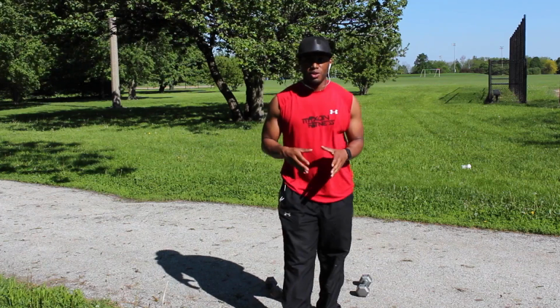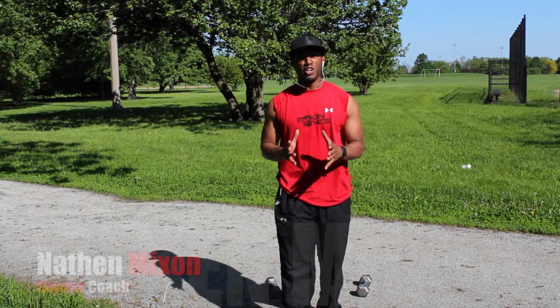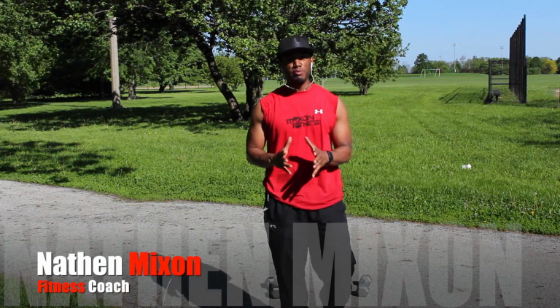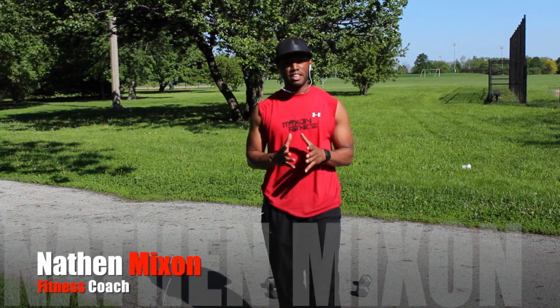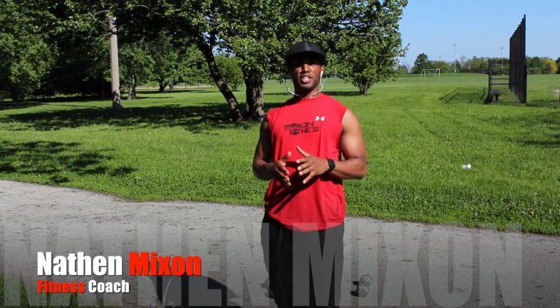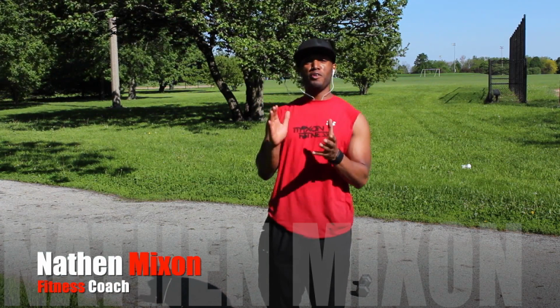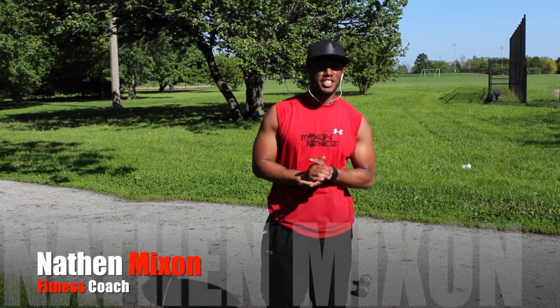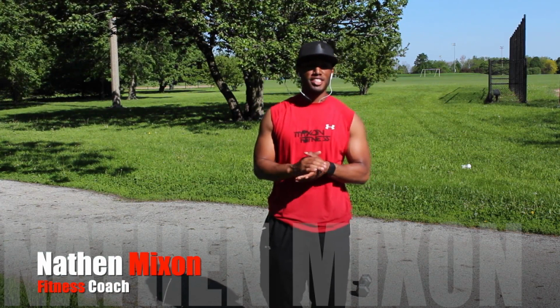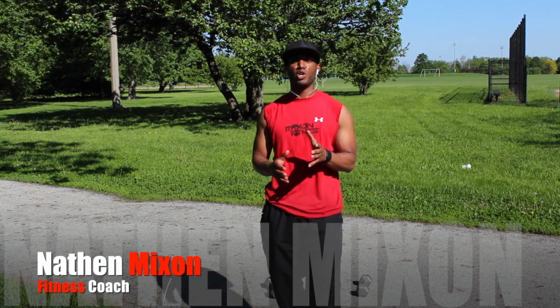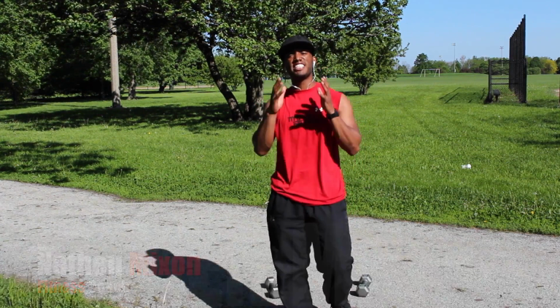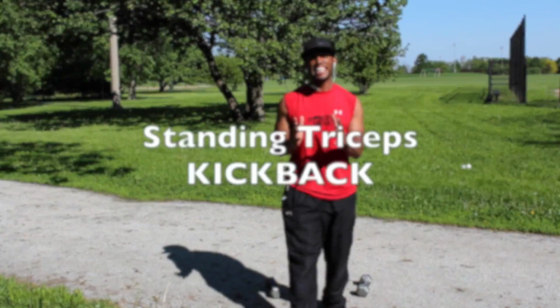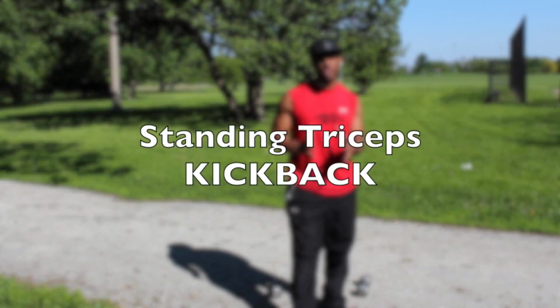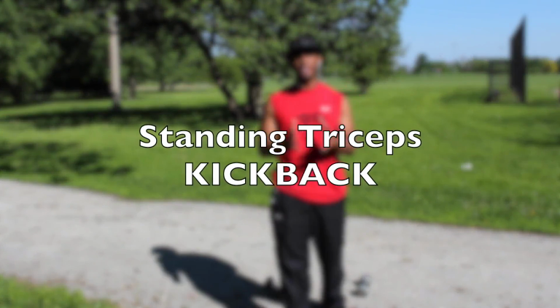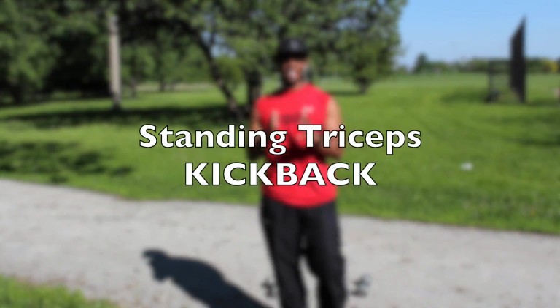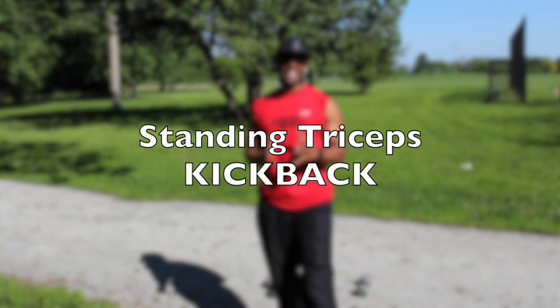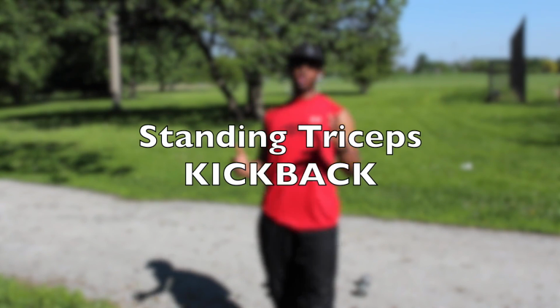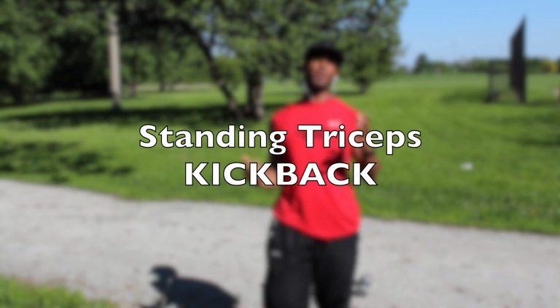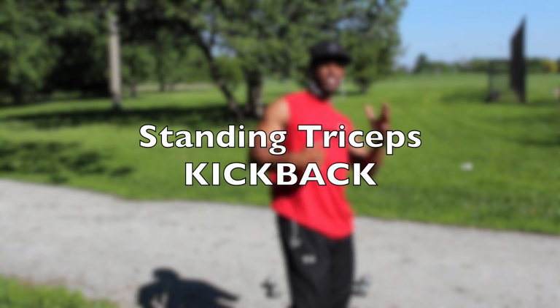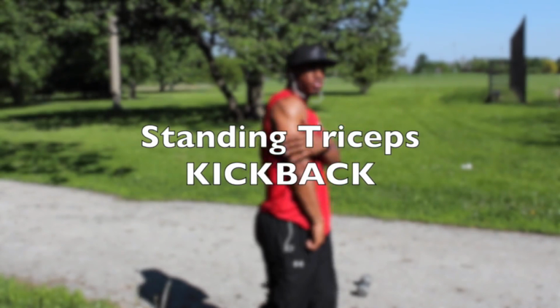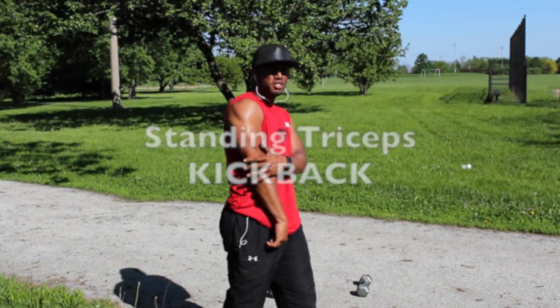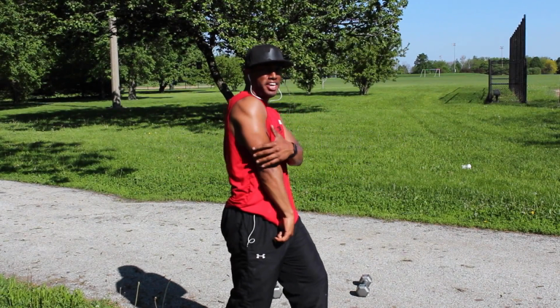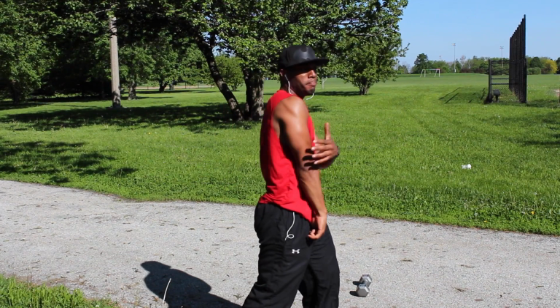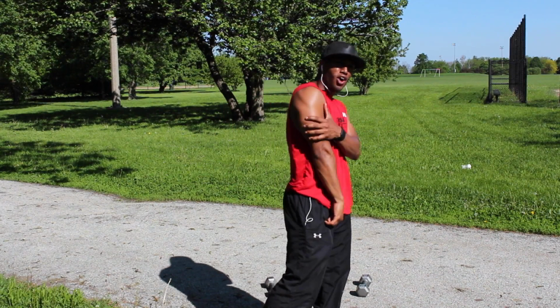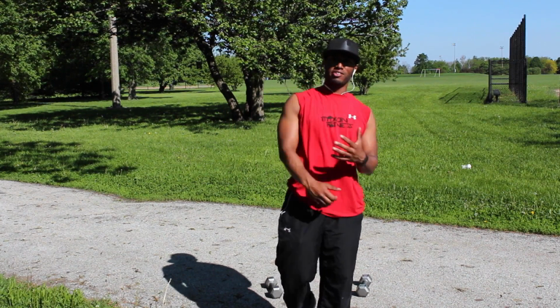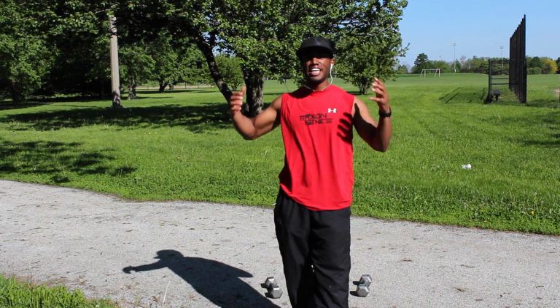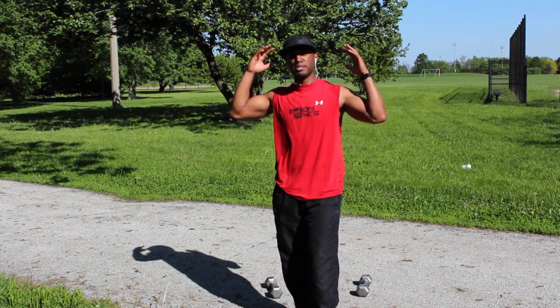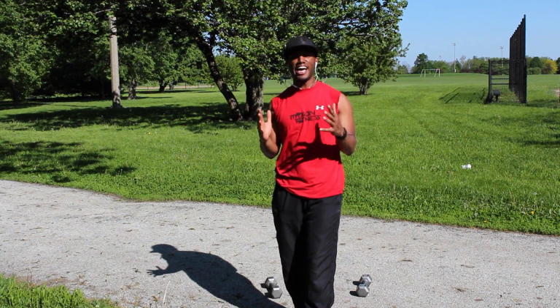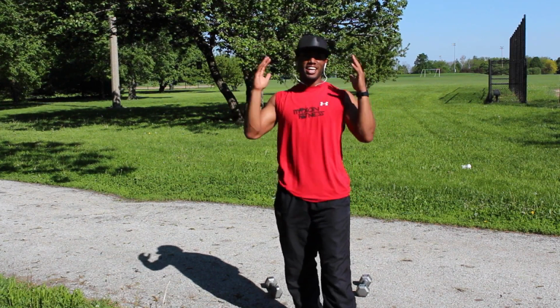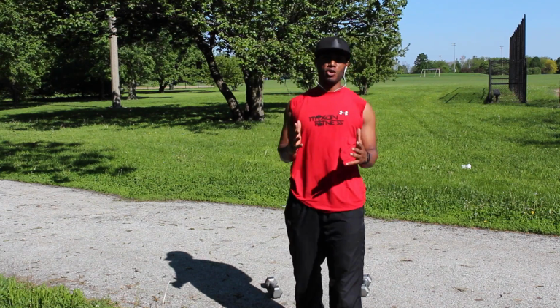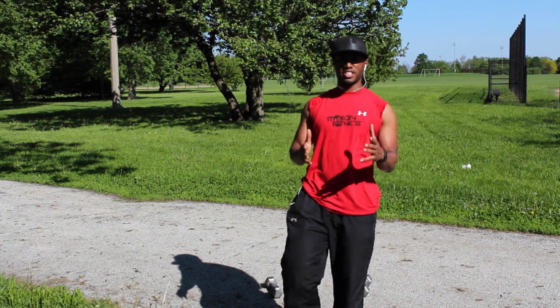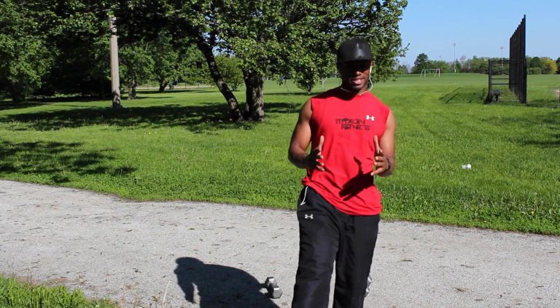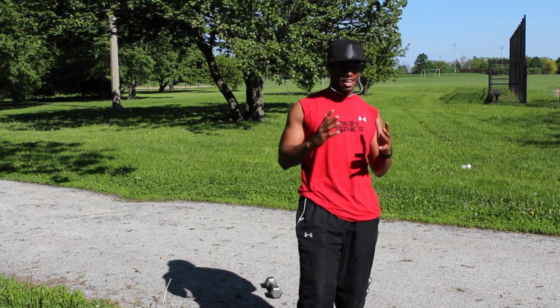What's going on YouTube? I'm Nathan Mixon, your YouTube fitness coach, and today we're going to do a standing tricep kickback. This is going to help work those three muscles back here in the back of your arms, and keep your muscles tight and toned for the summer months to come.